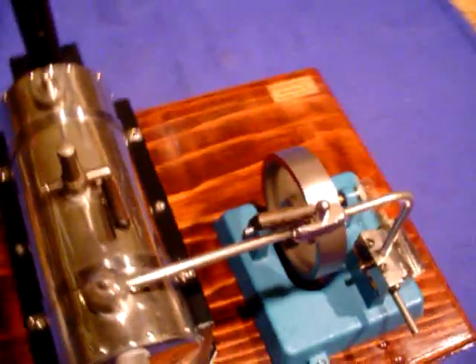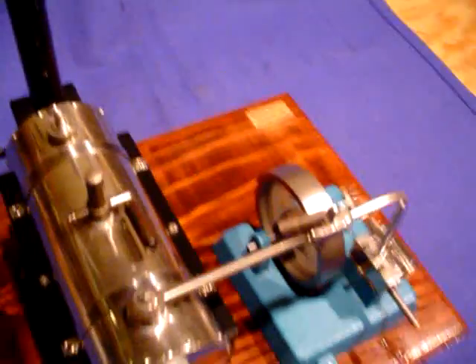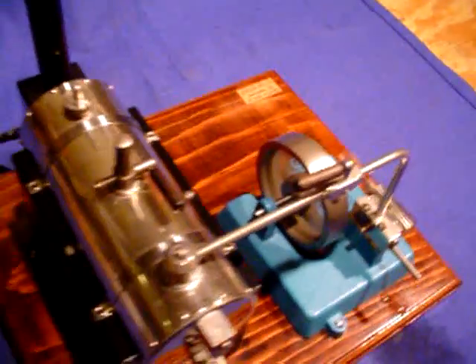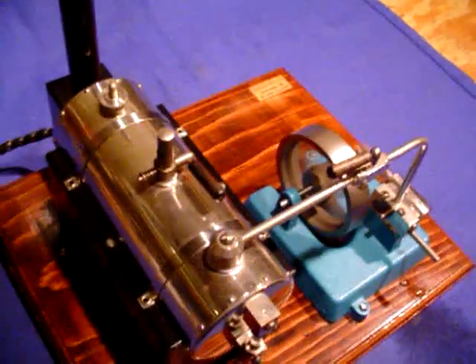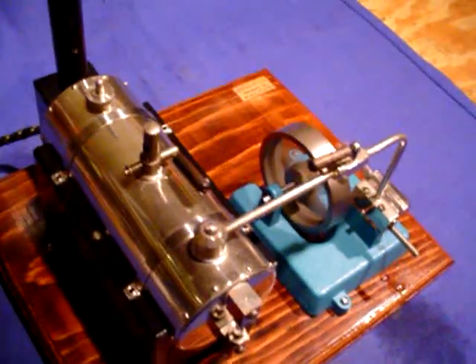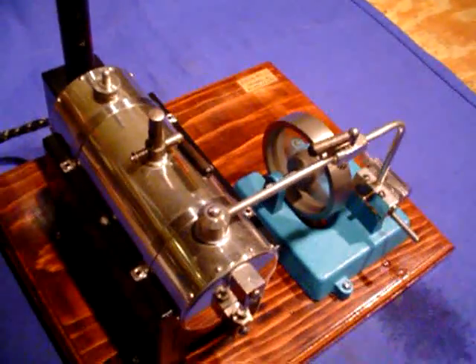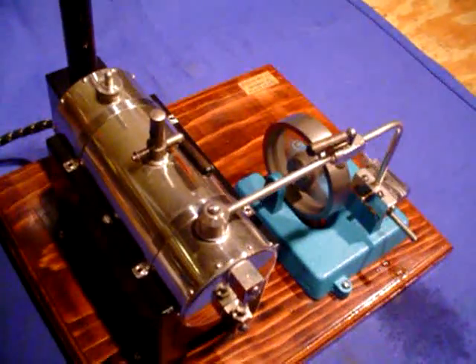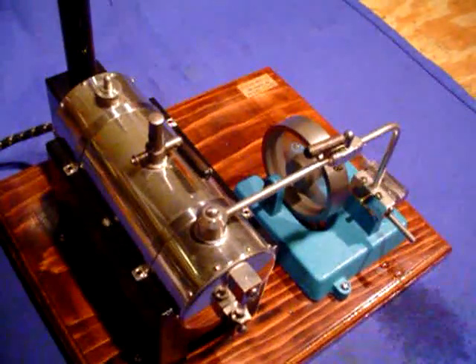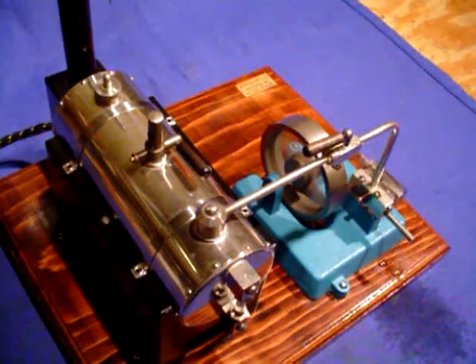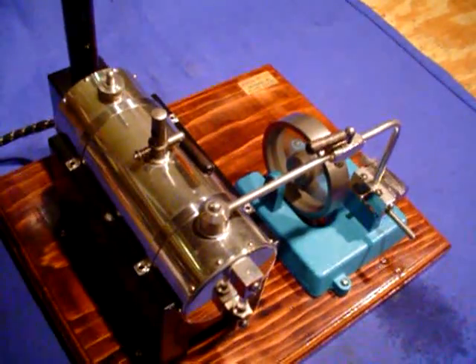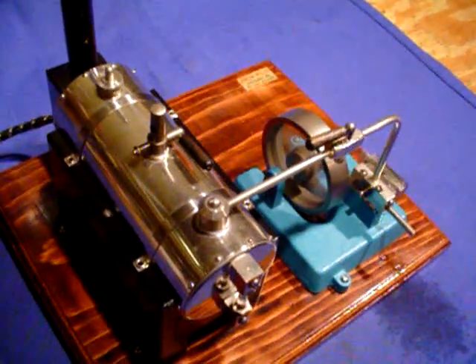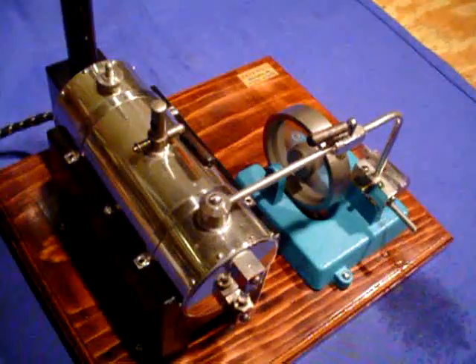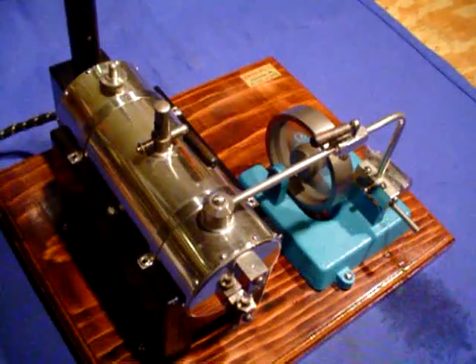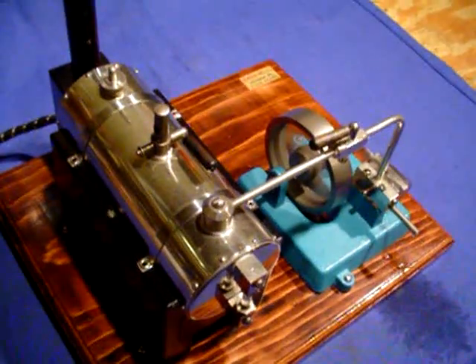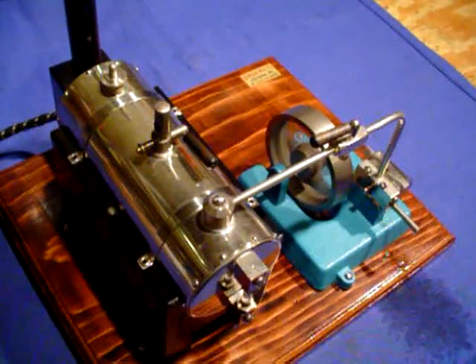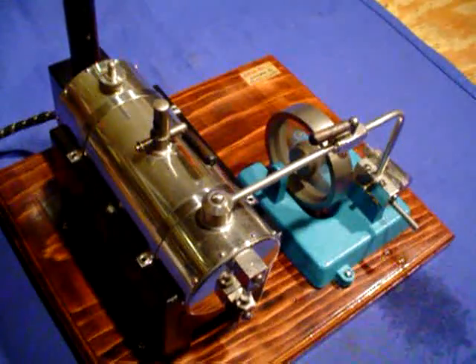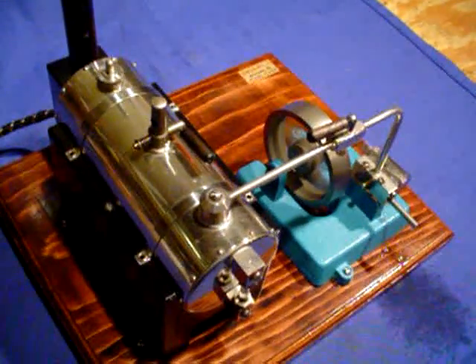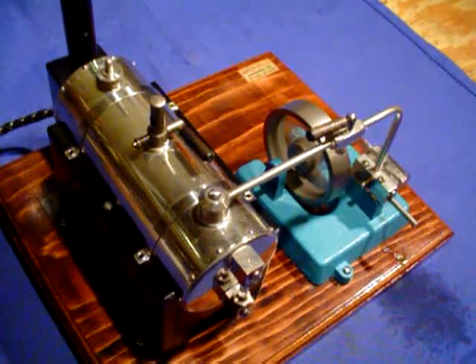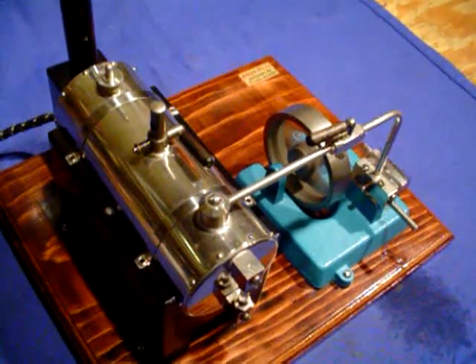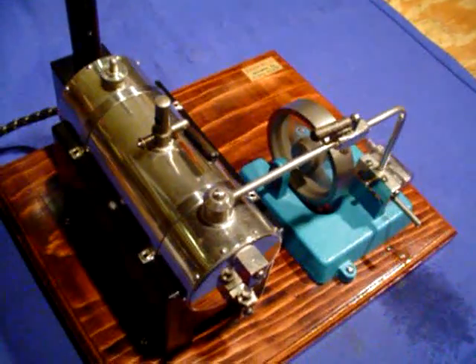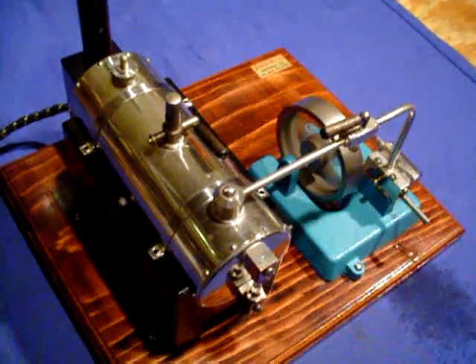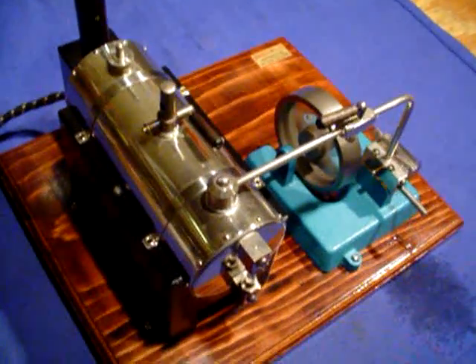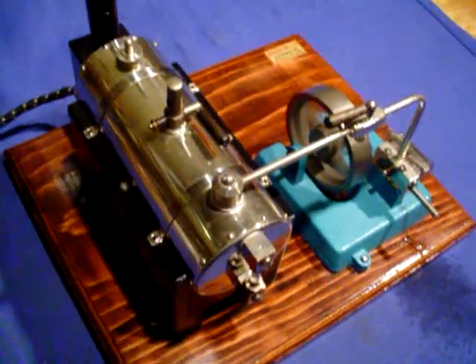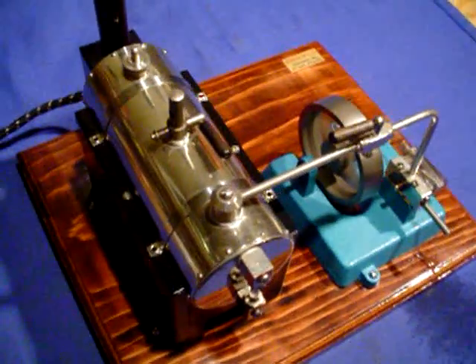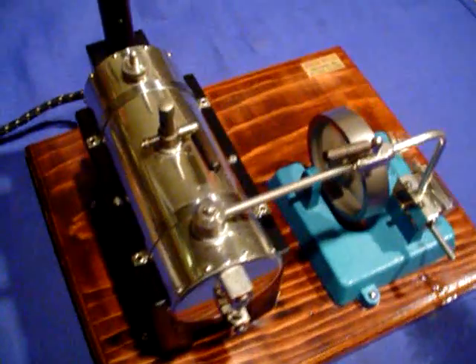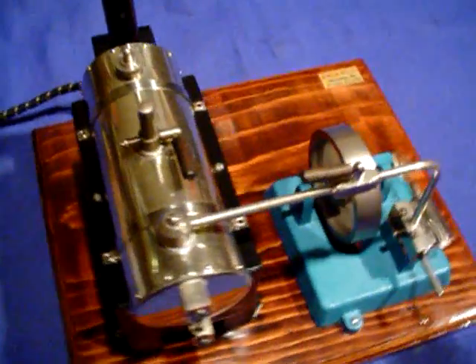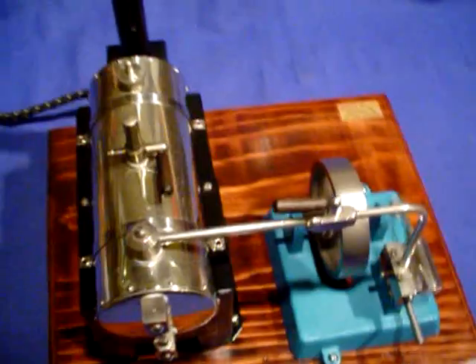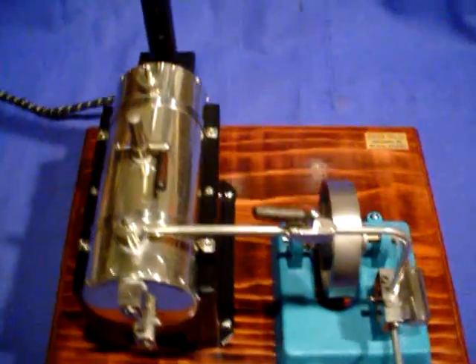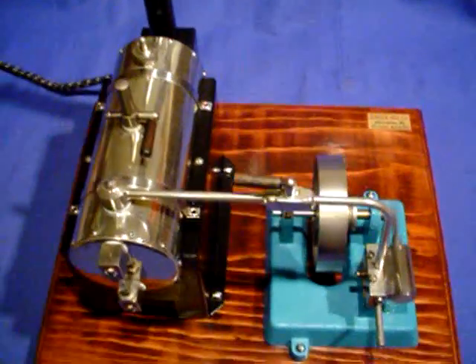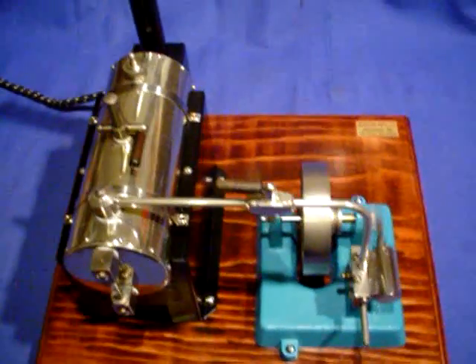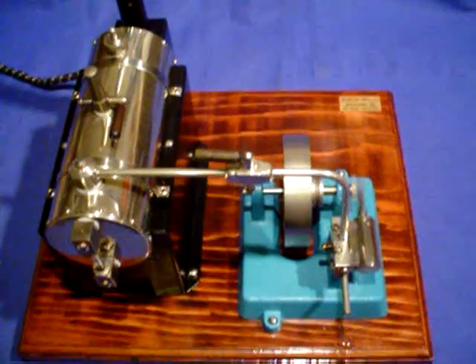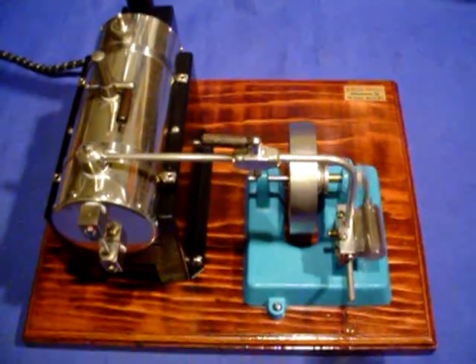More views over here. Great little engine. I love how they made them in the 30s and 40s.